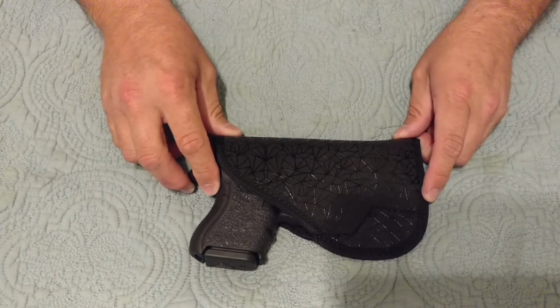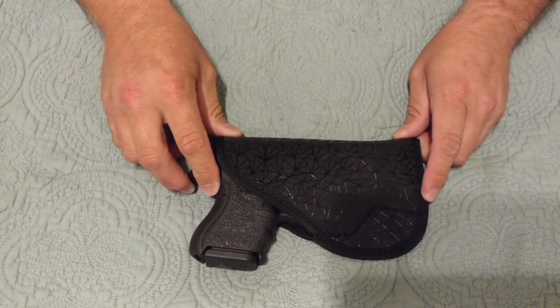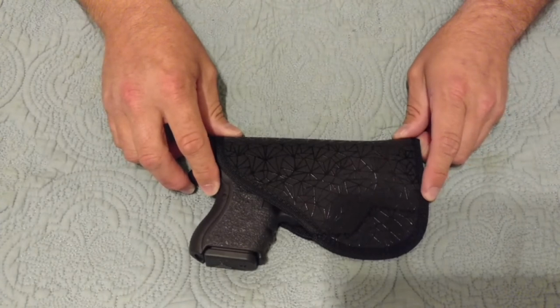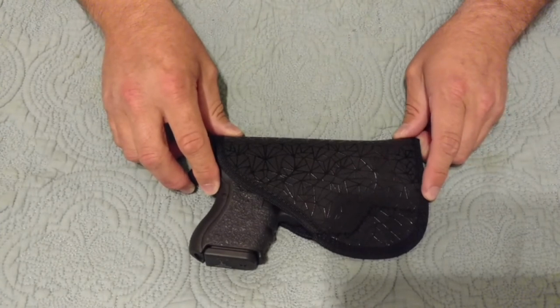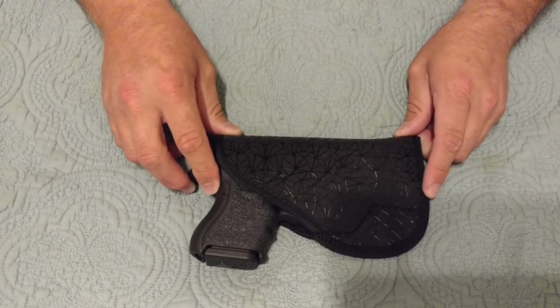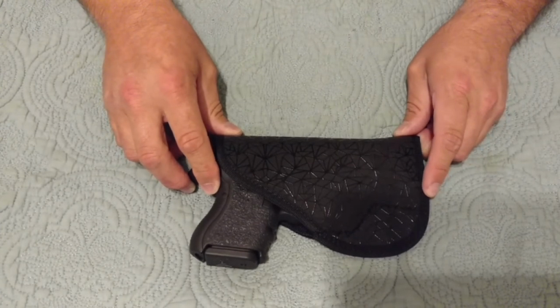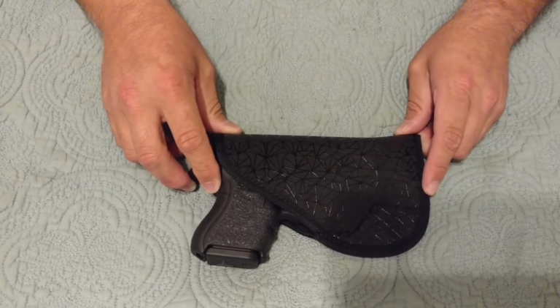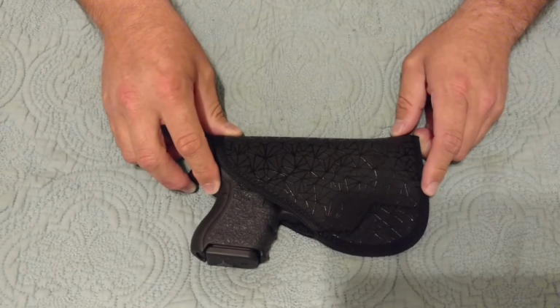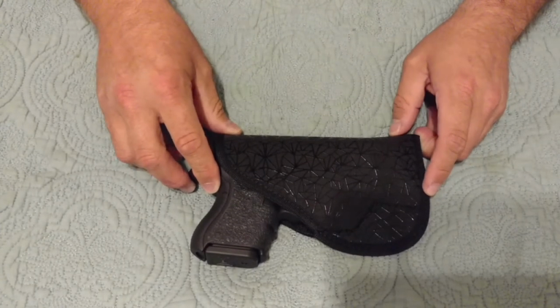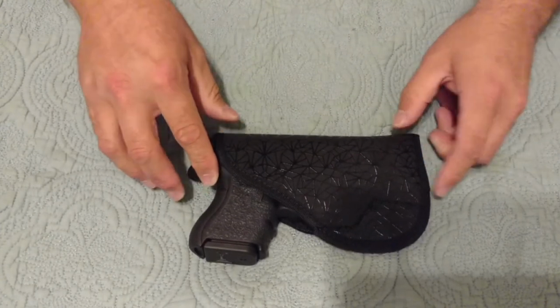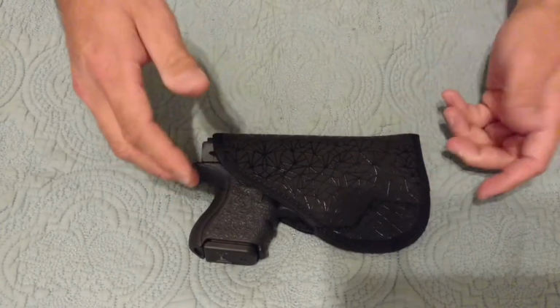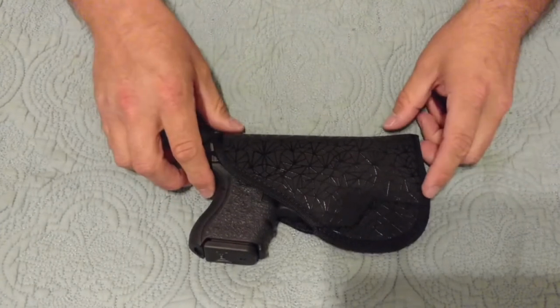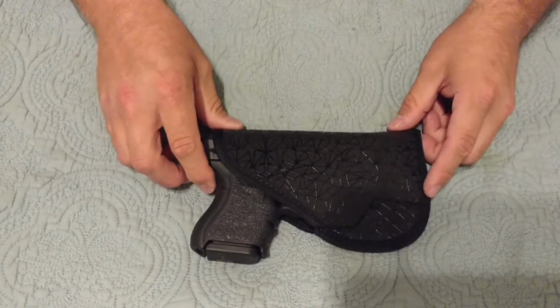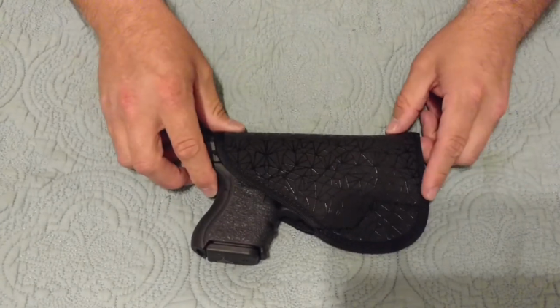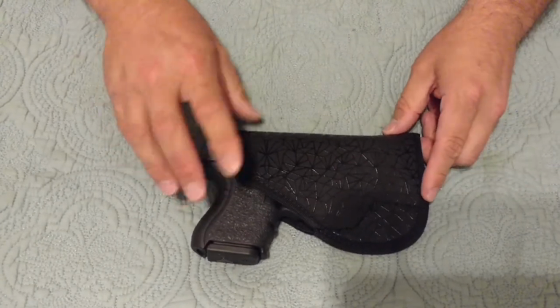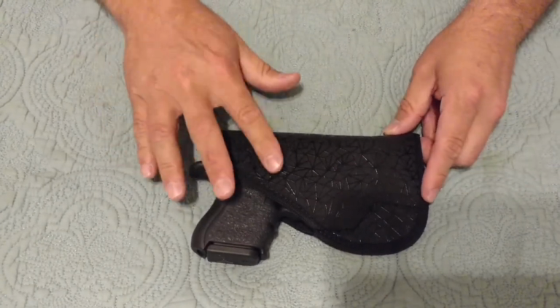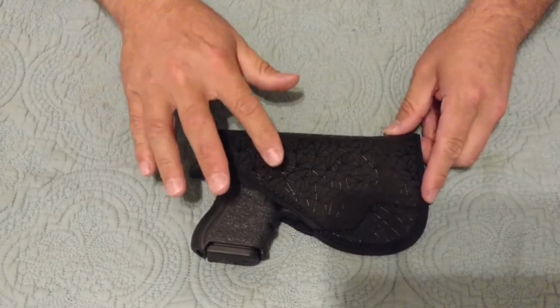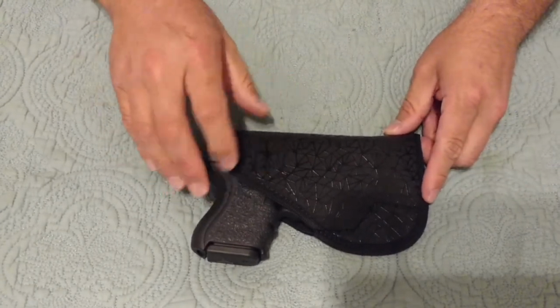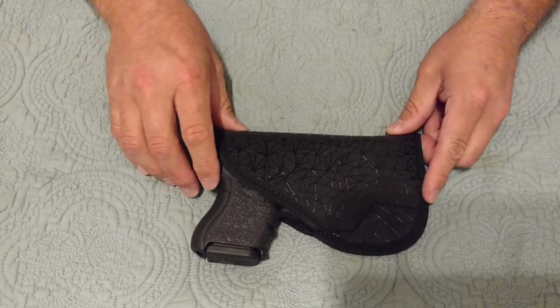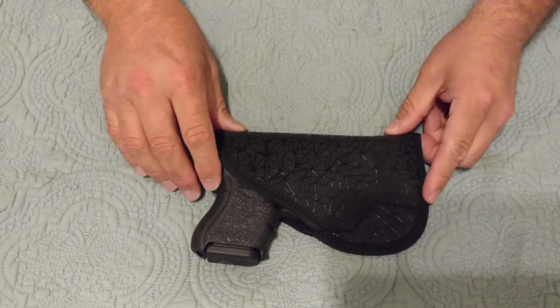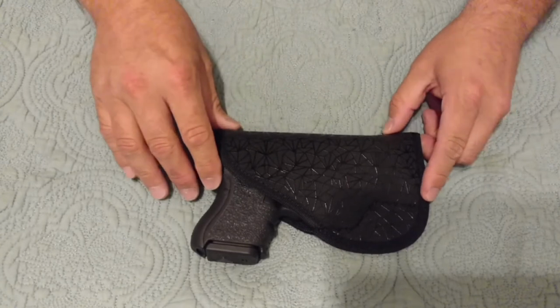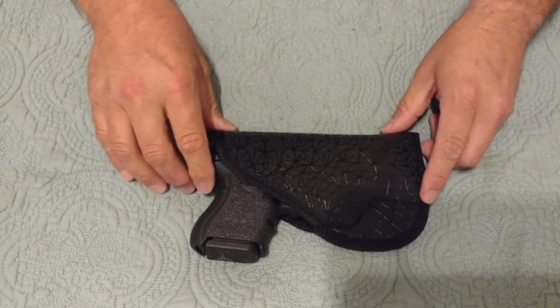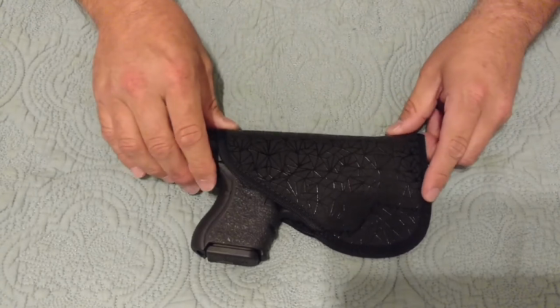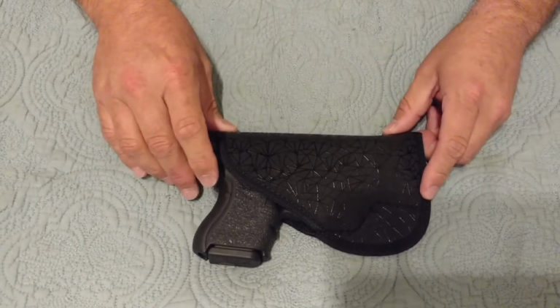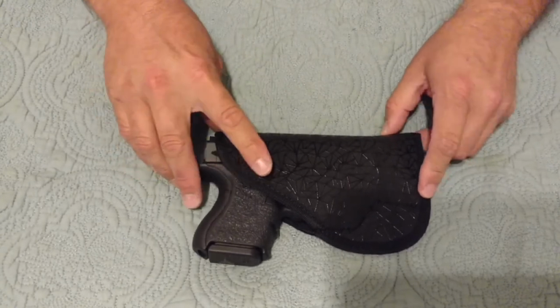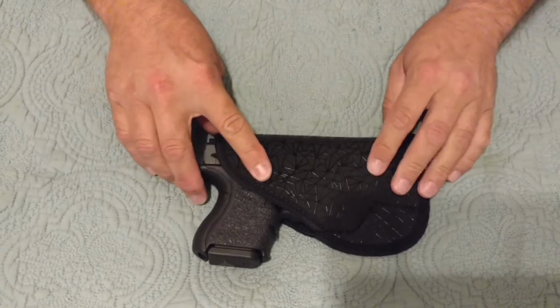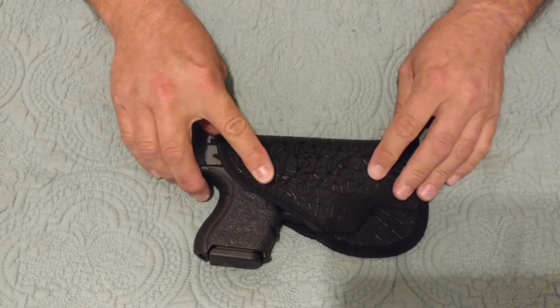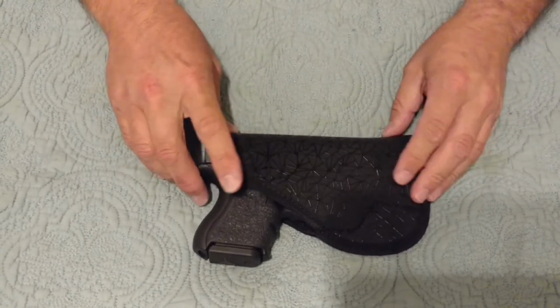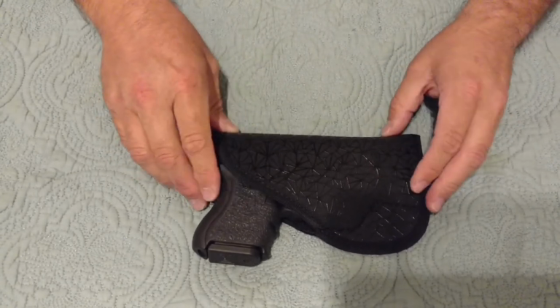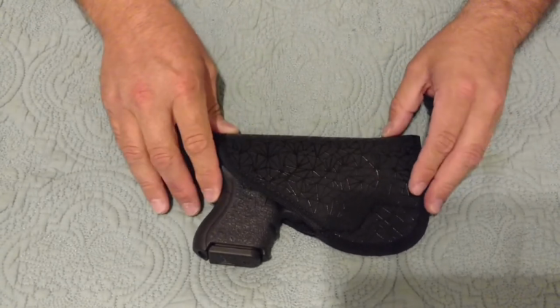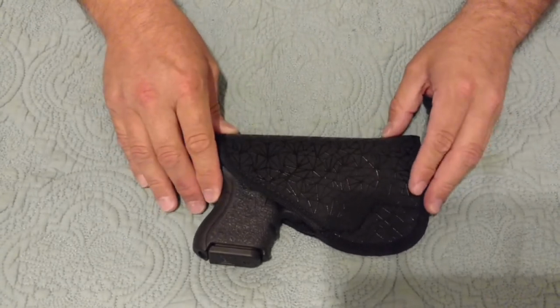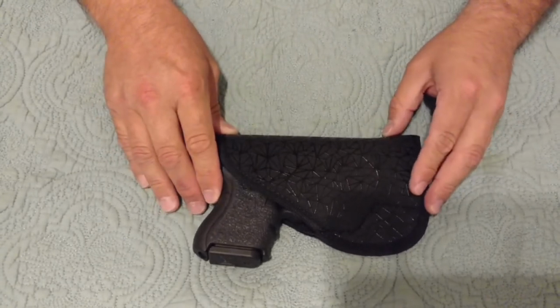It all depends on your pants pocket size. Some shorts or pants have smaller pockets, some have bigger pockets. This works very well in a larger pocket, any loose pocket or anything like that.